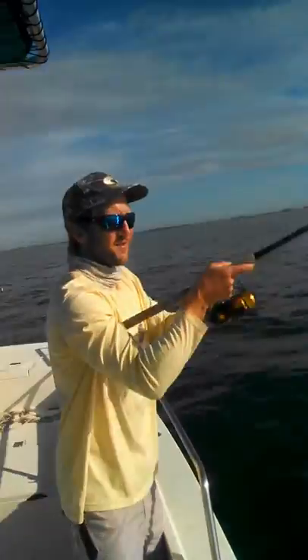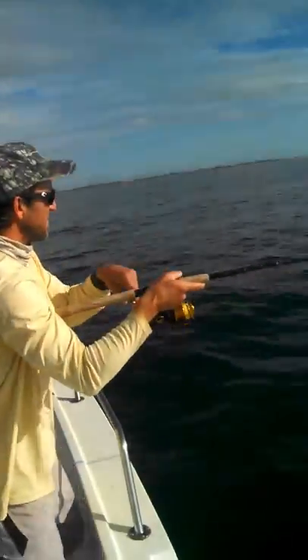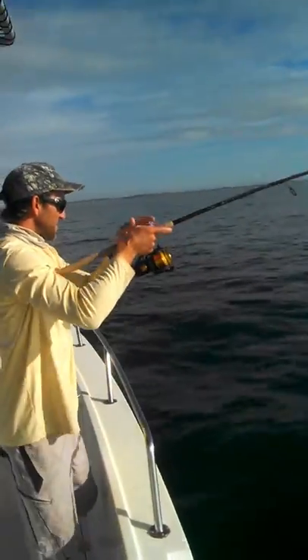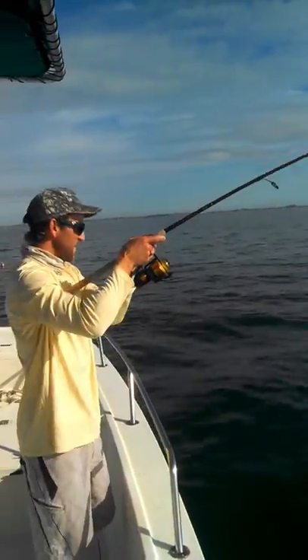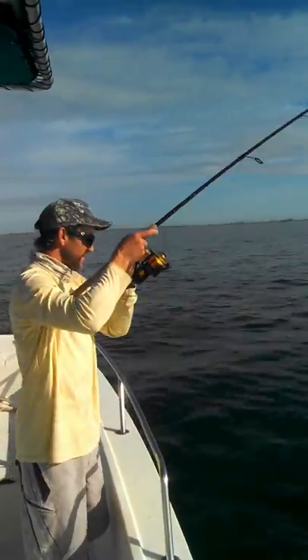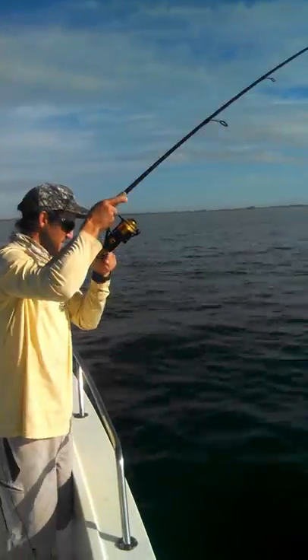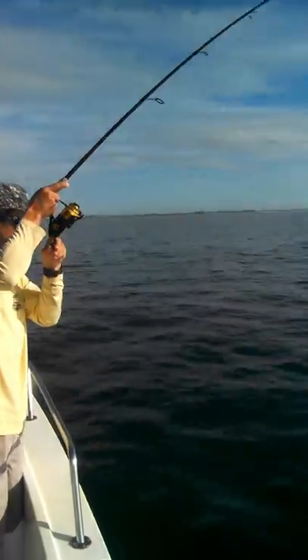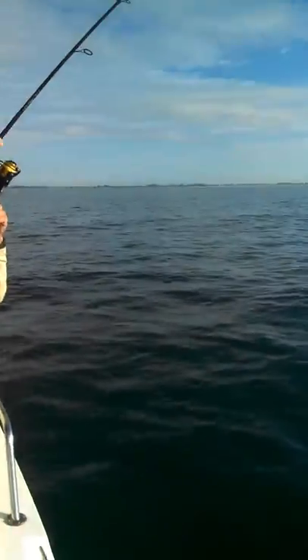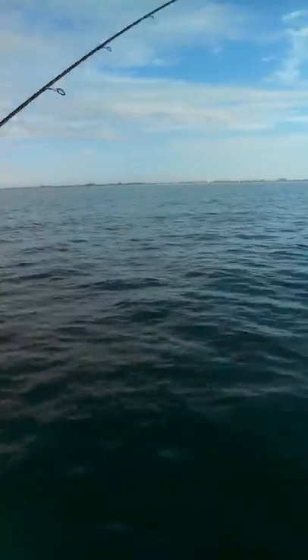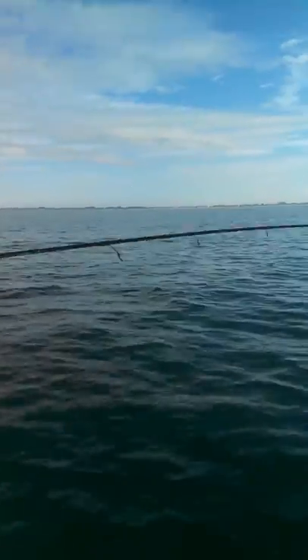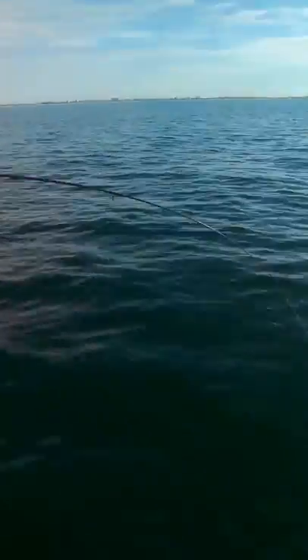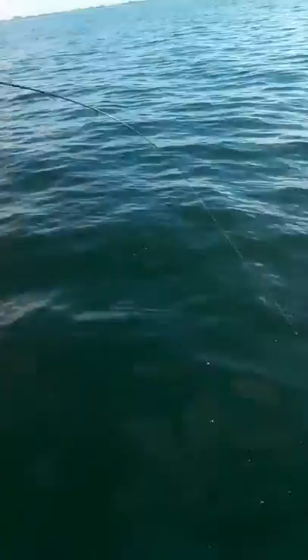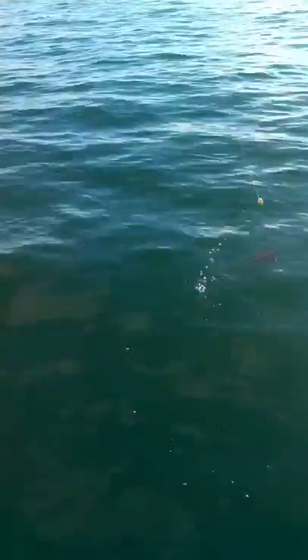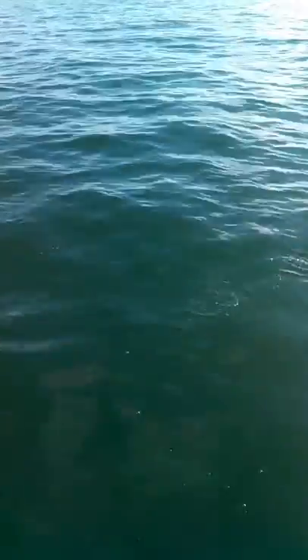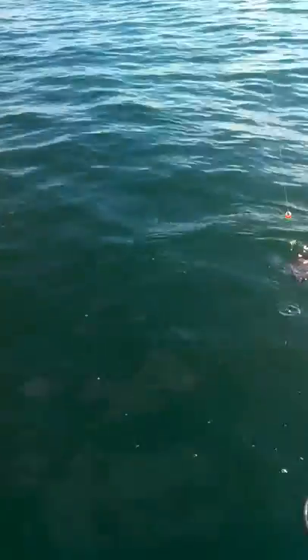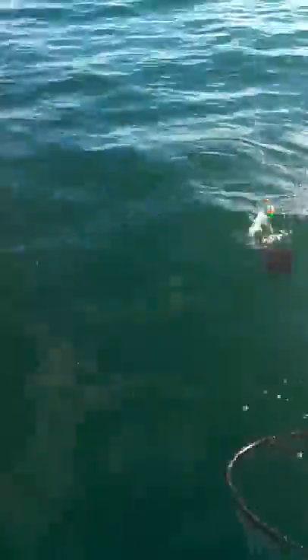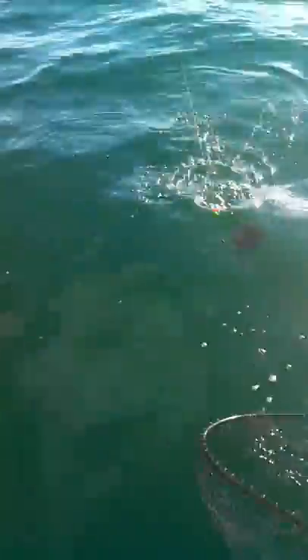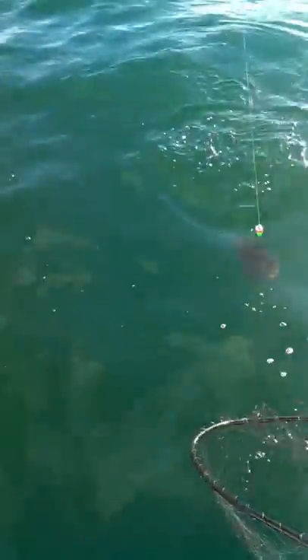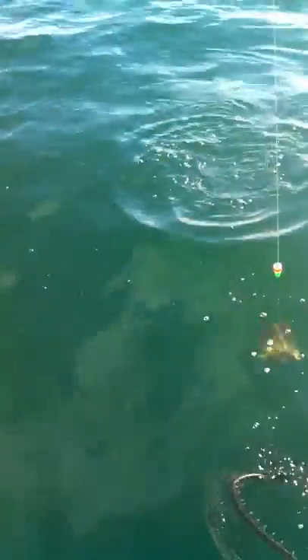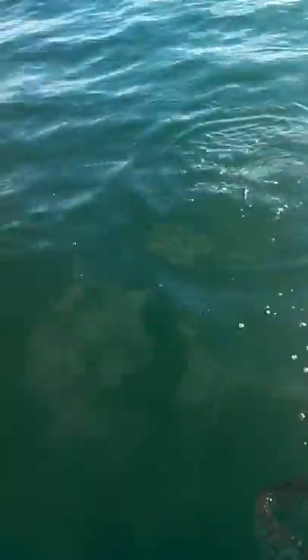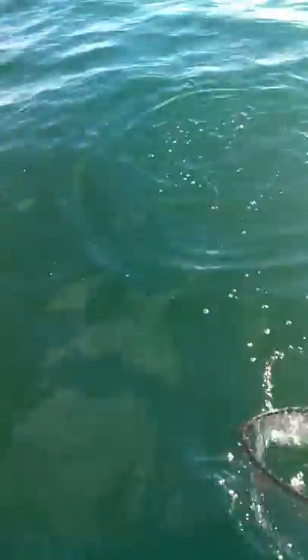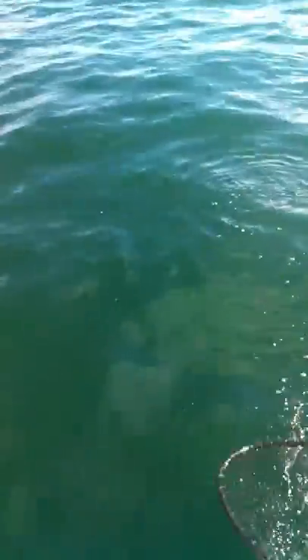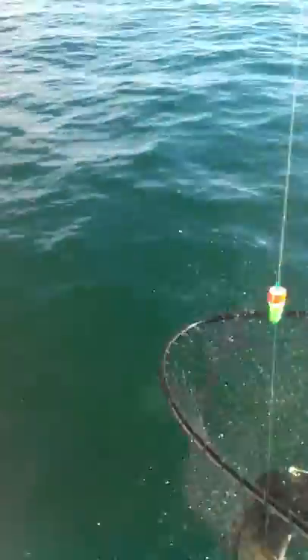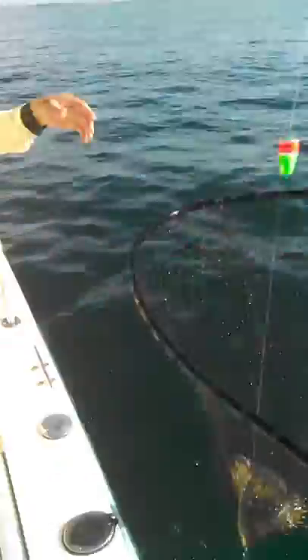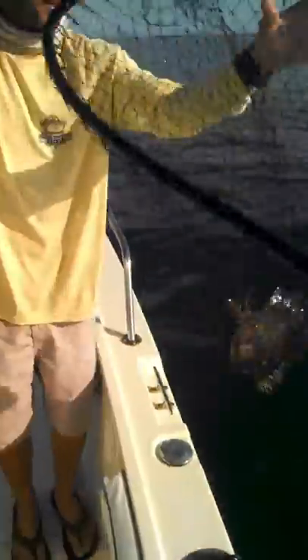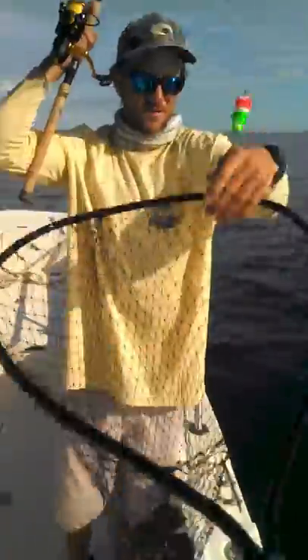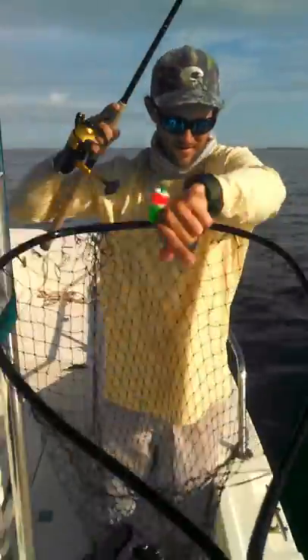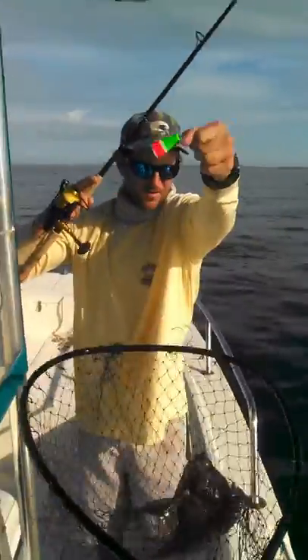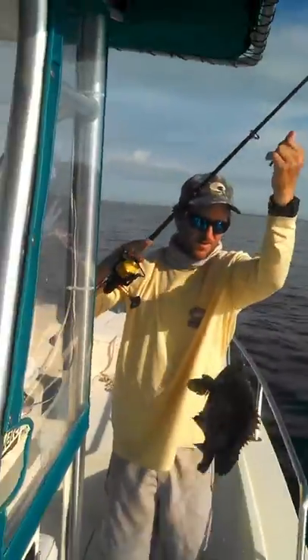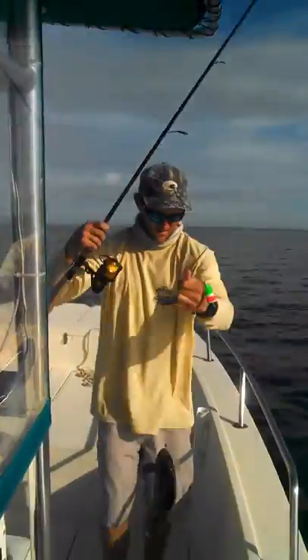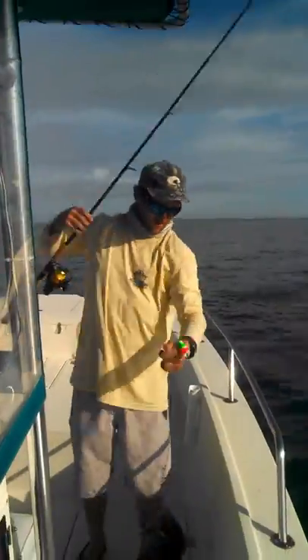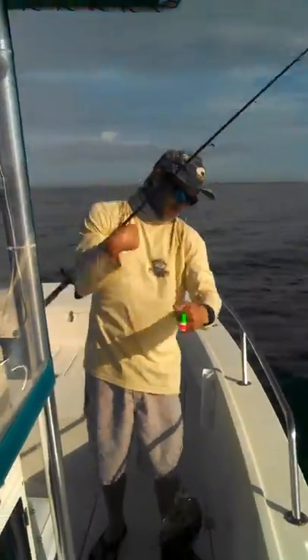It's not a very big one, but they still fight really good. There he is, there's our bobber. That's a little triple tail. There he is. Perfect.